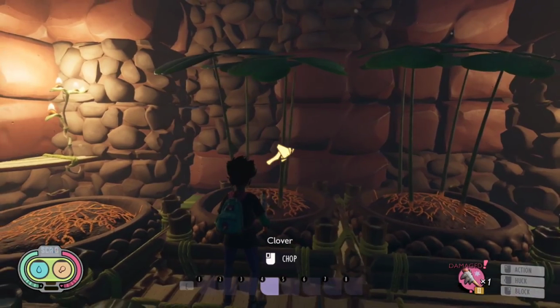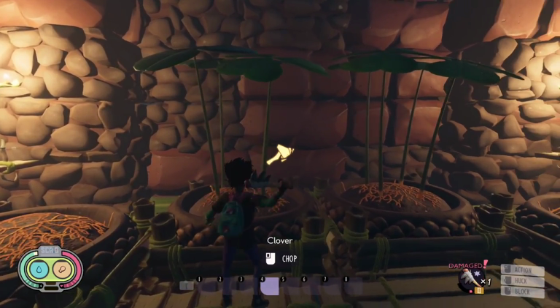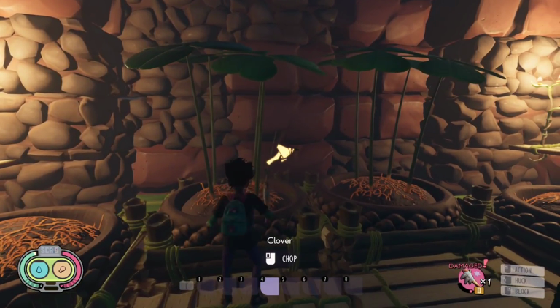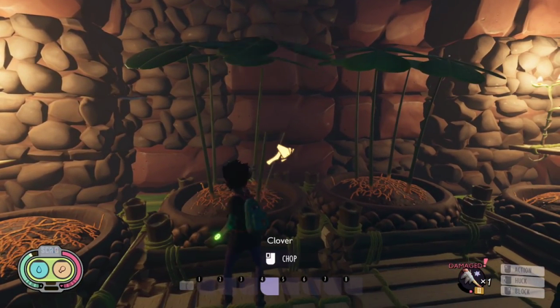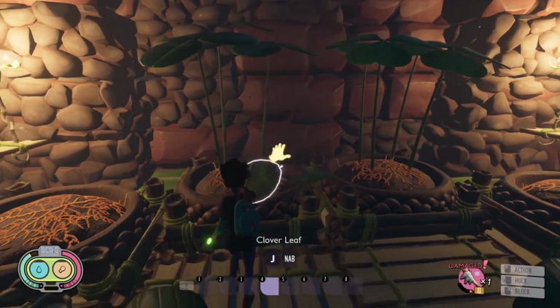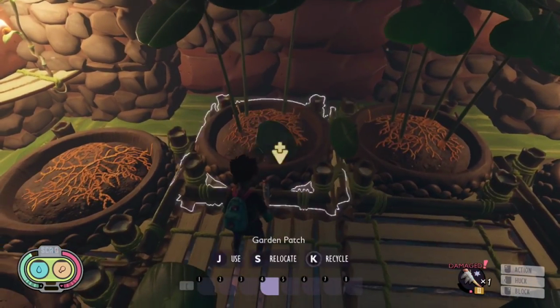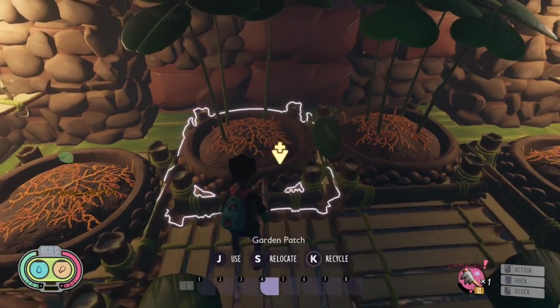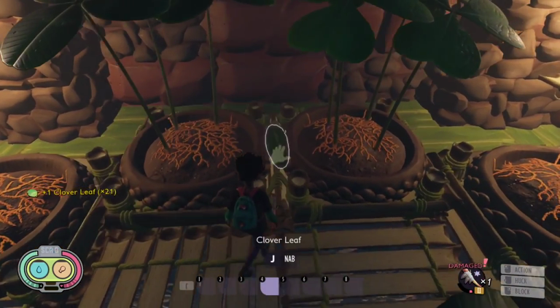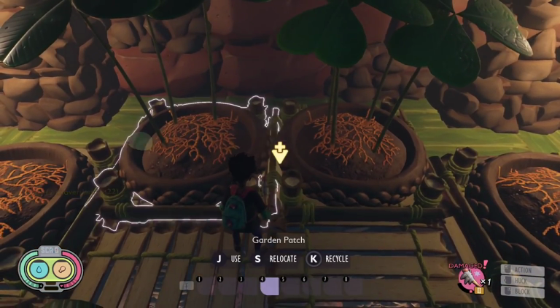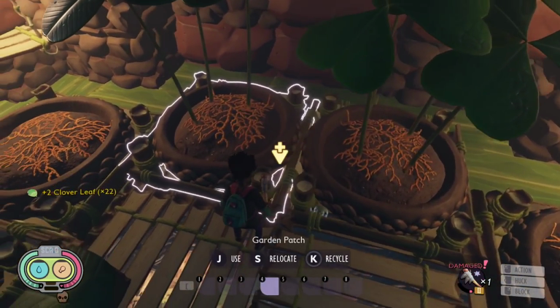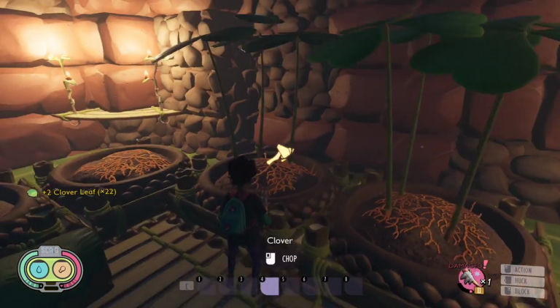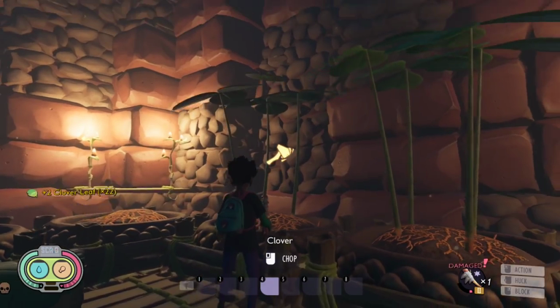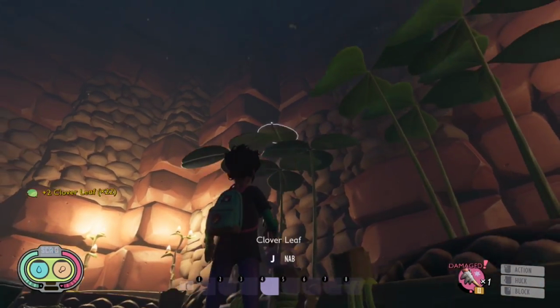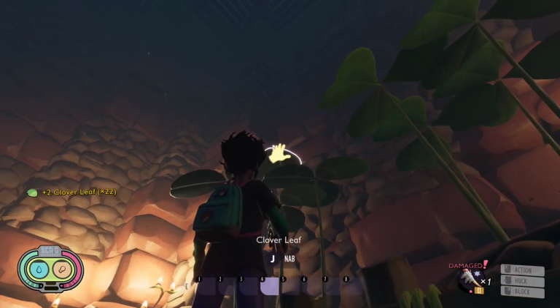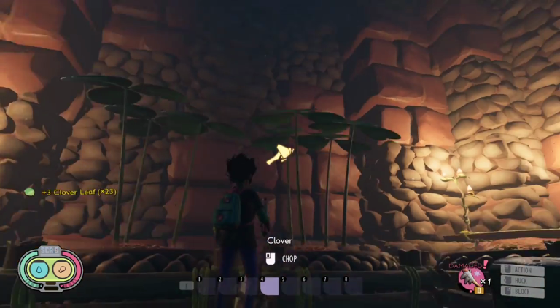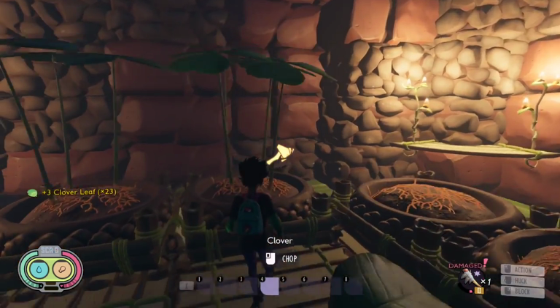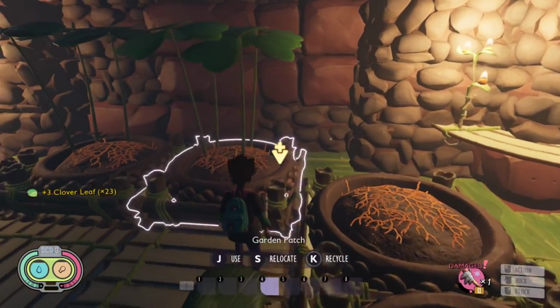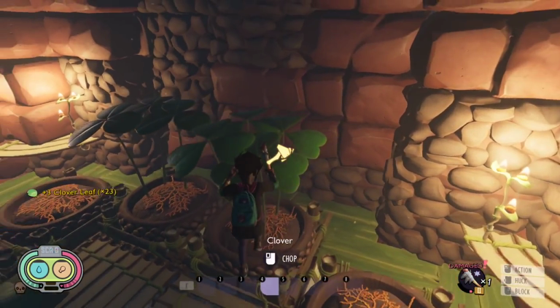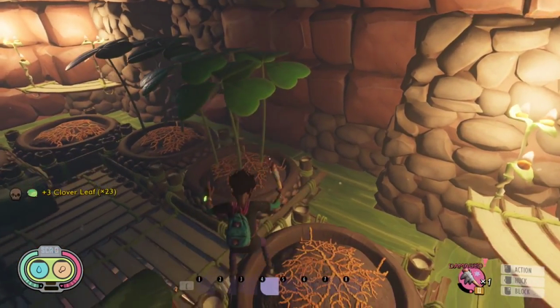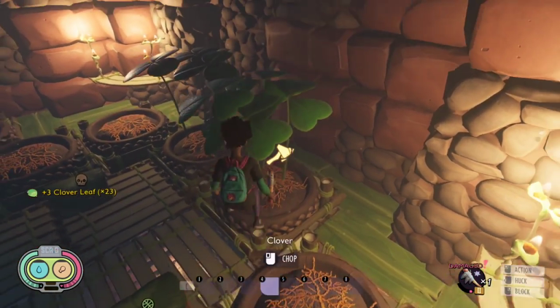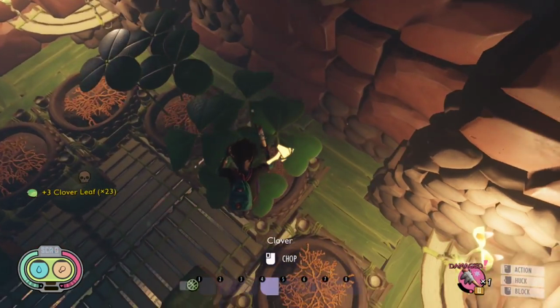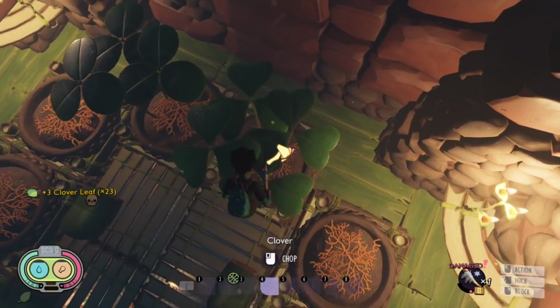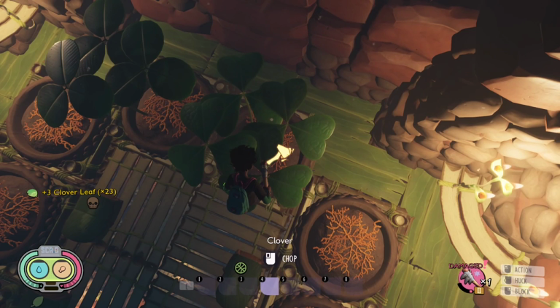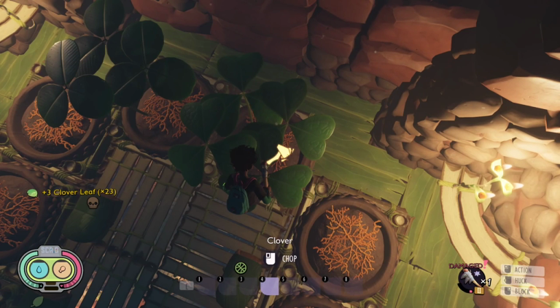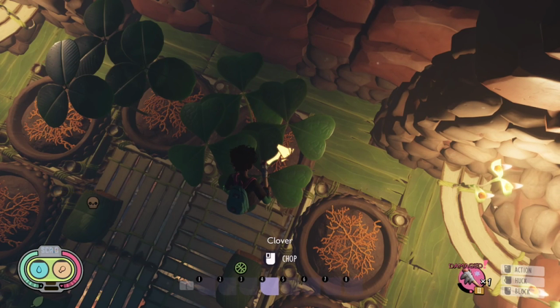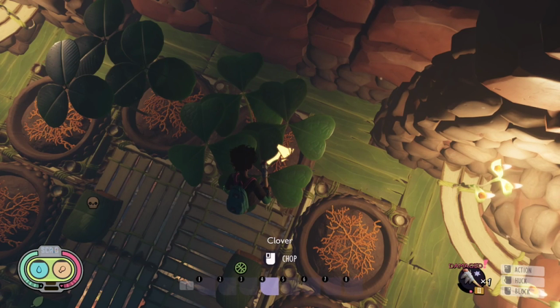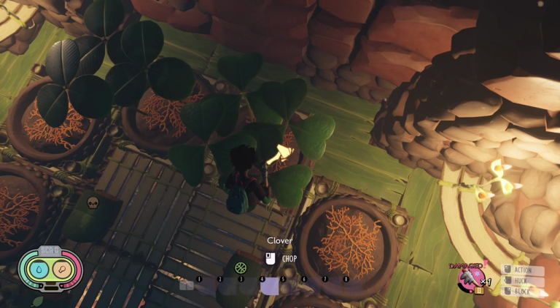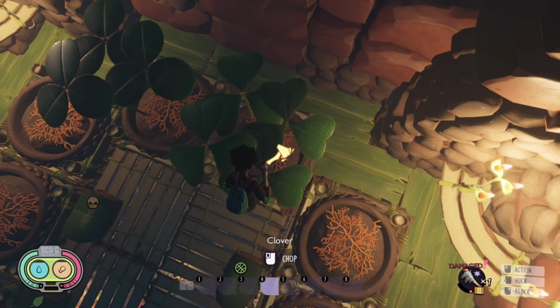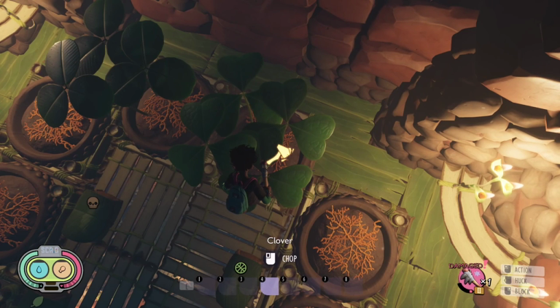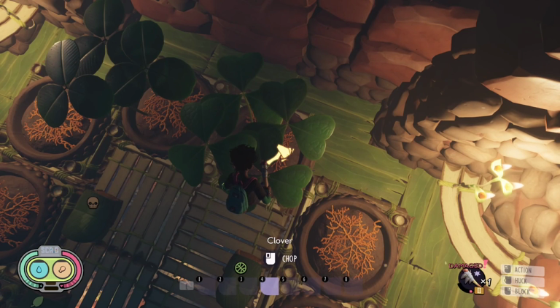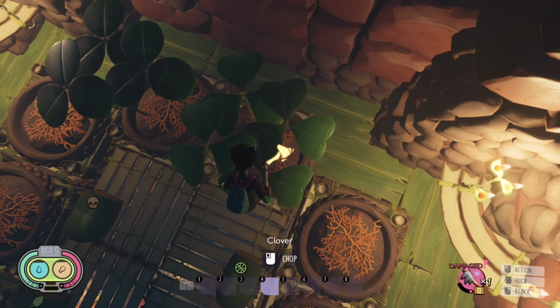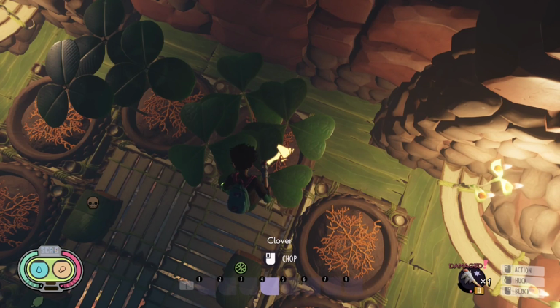Glover Leaf: without the green thumb effect, gives 3 leaves. With the green thumb effect, it only changes how it looks and still gives the same 3 leaves. So it is not worth using rotten food when planting Glover Leaves.